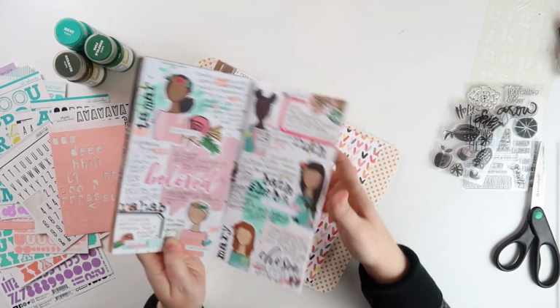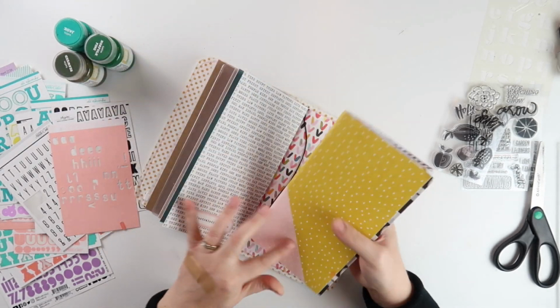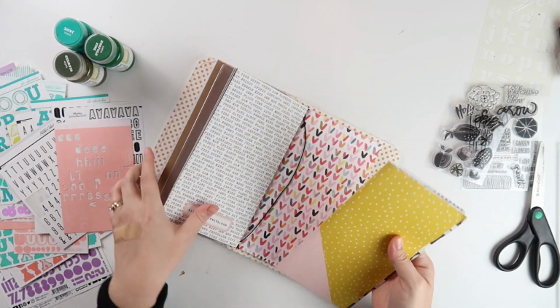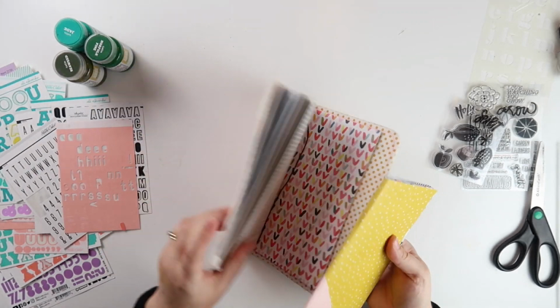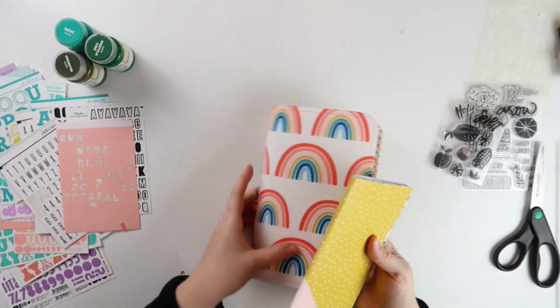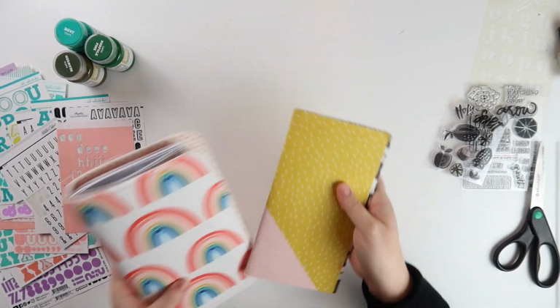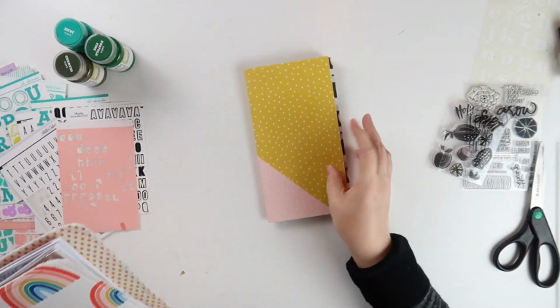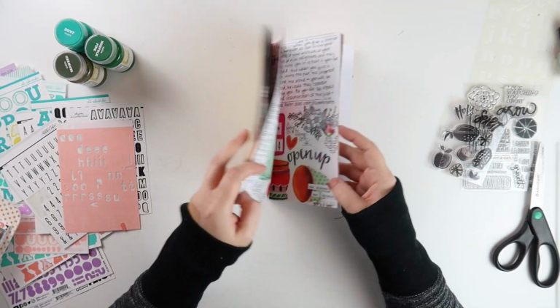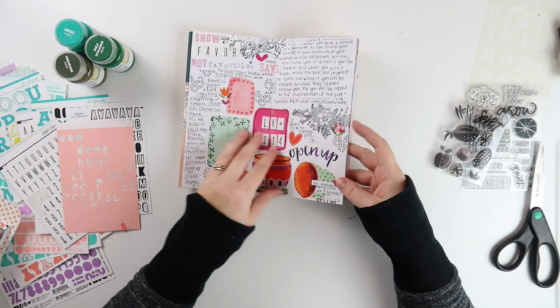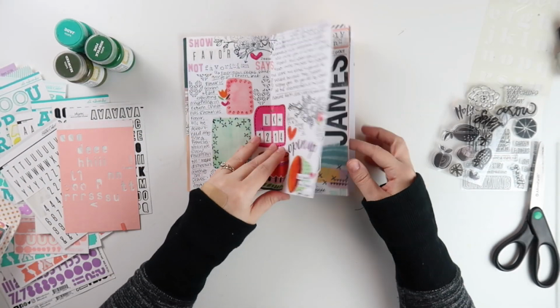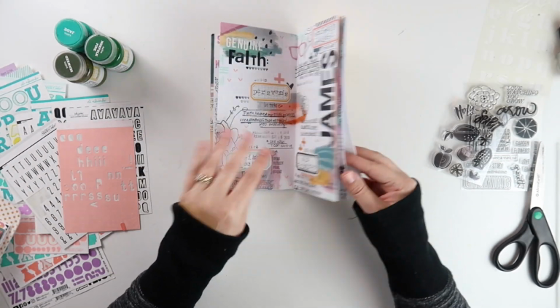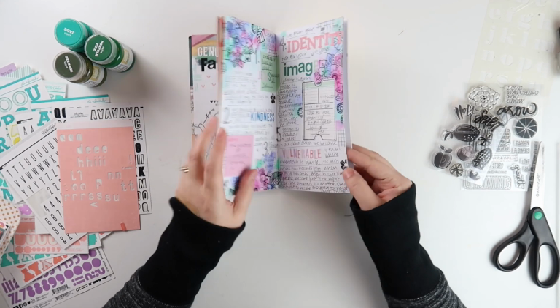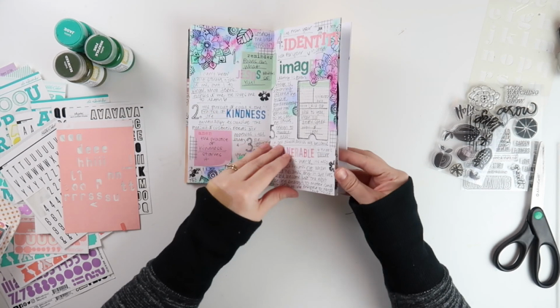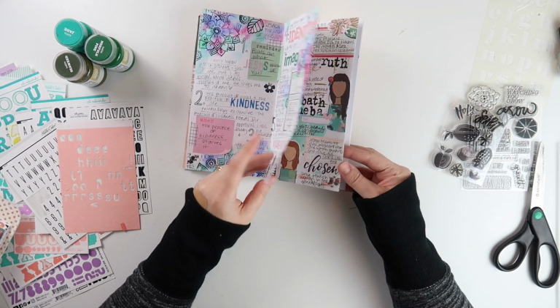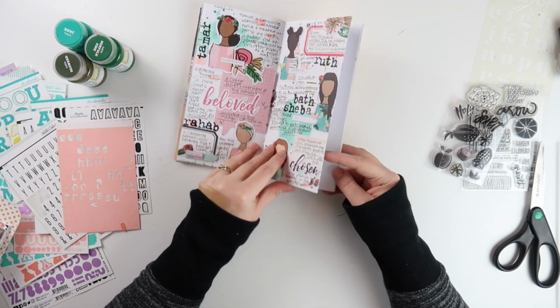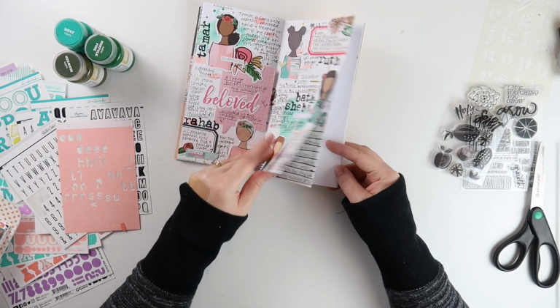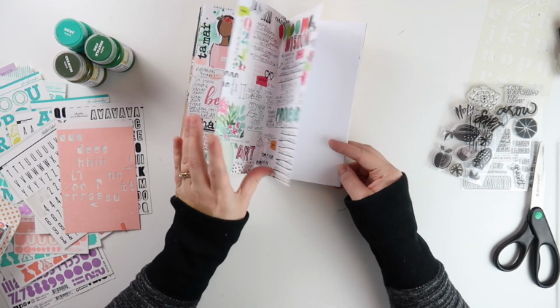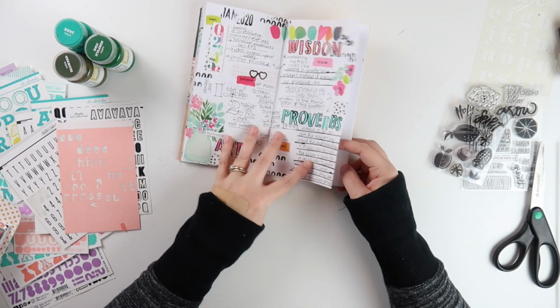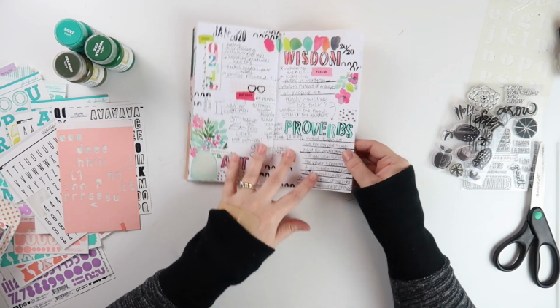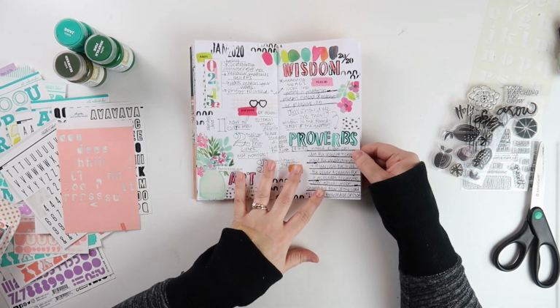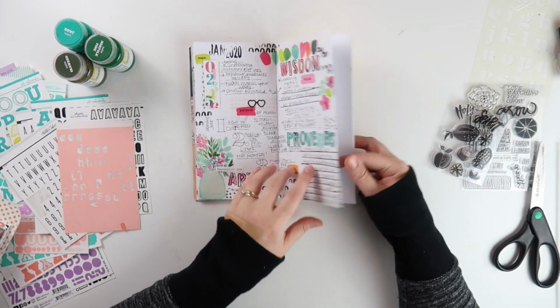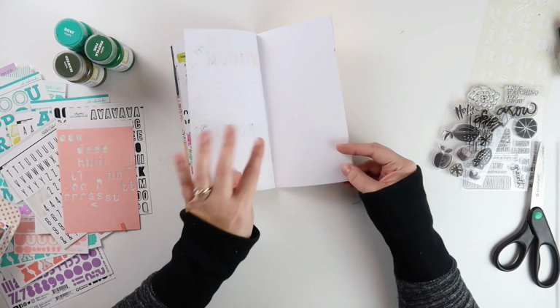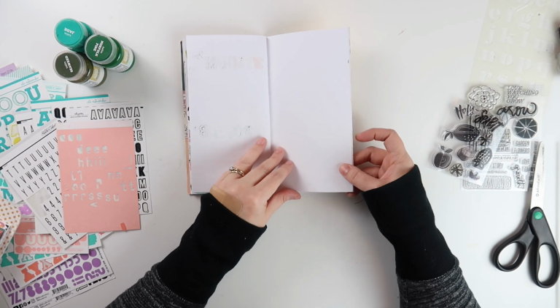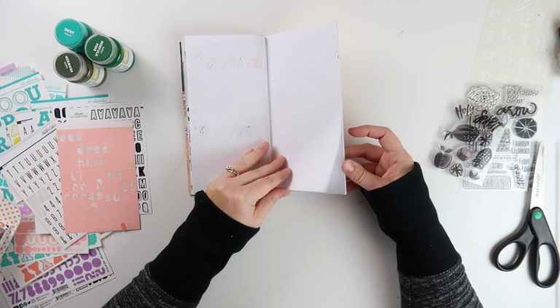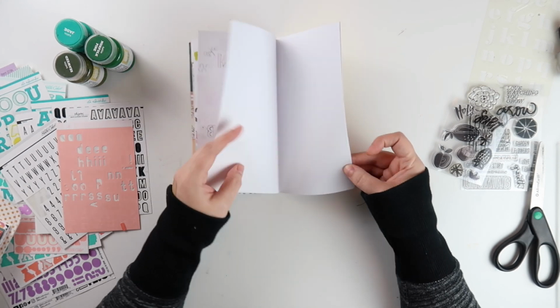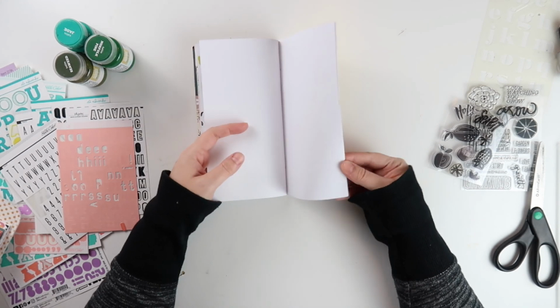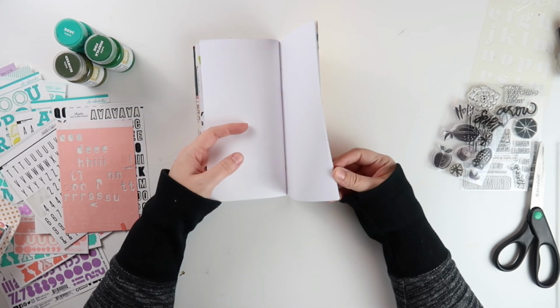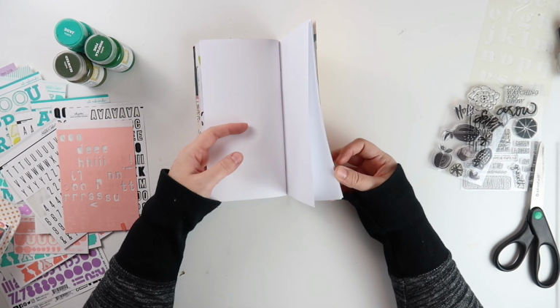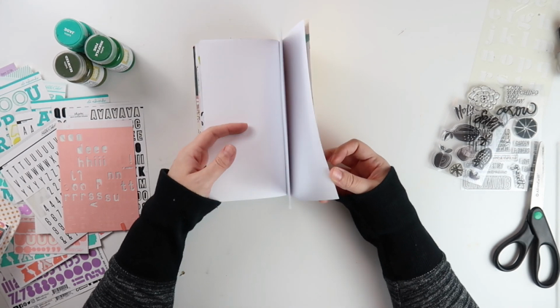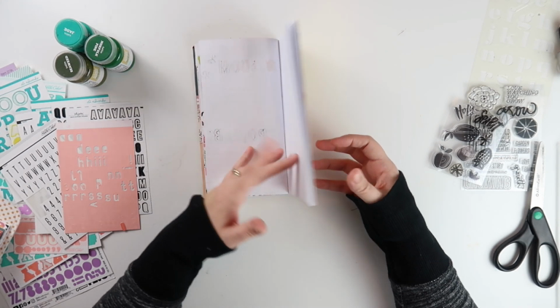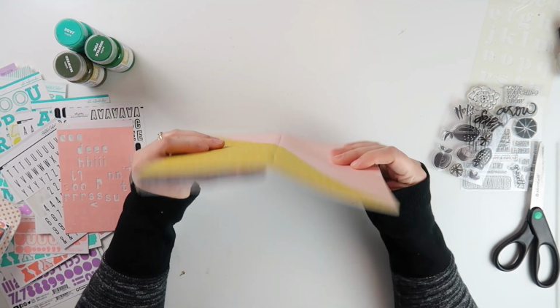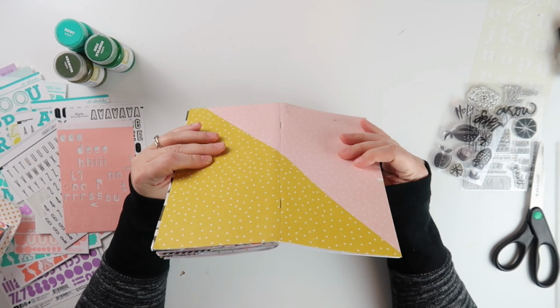This is probably going to be the last spread that I do in this little booklet. Even though I have some additional pages at the end, I just have so much bulk on the left side that I think it's just time for me to move on. You can see it a bit here.